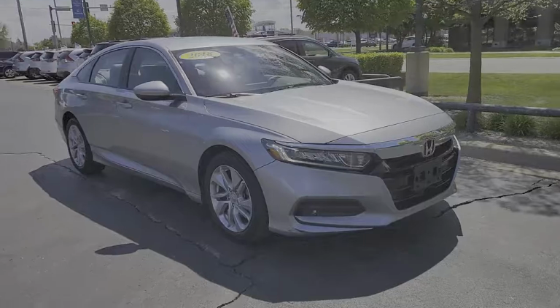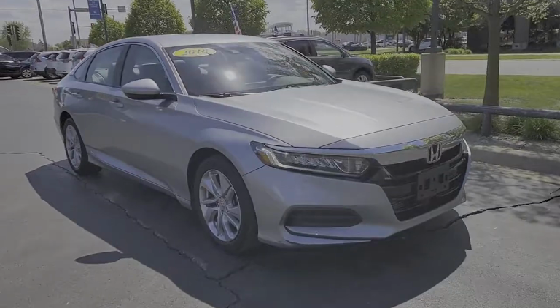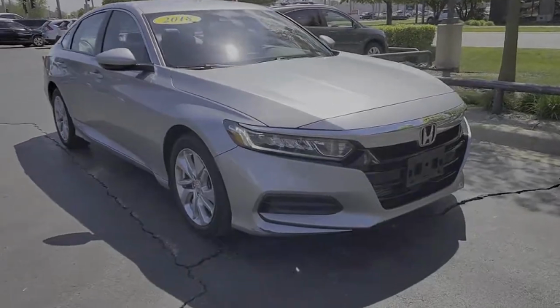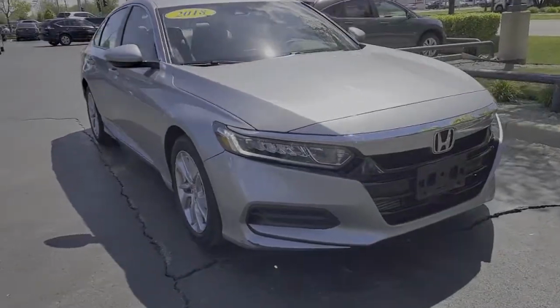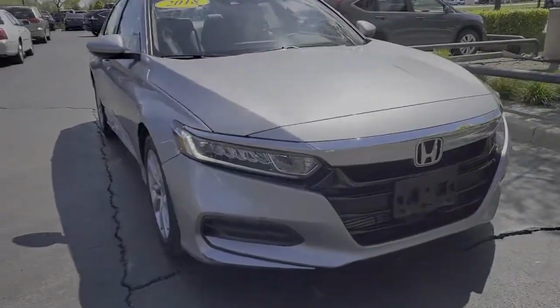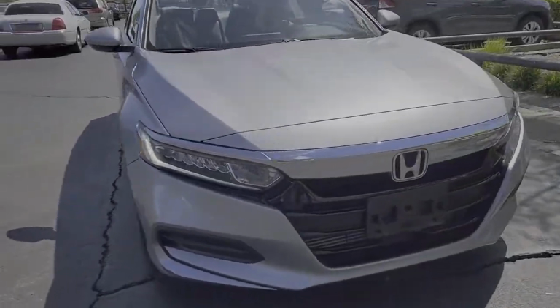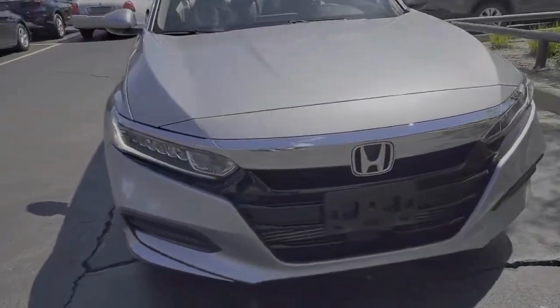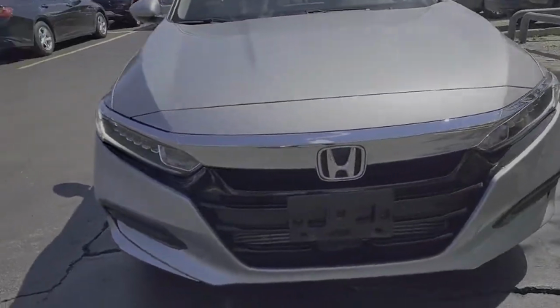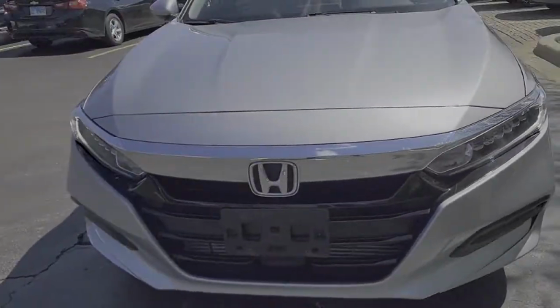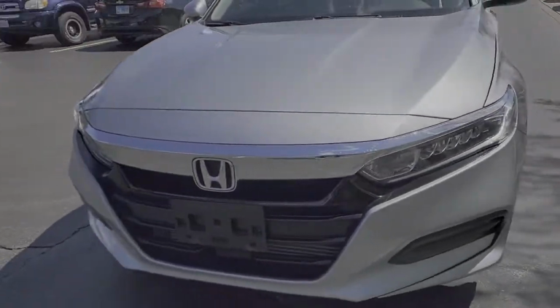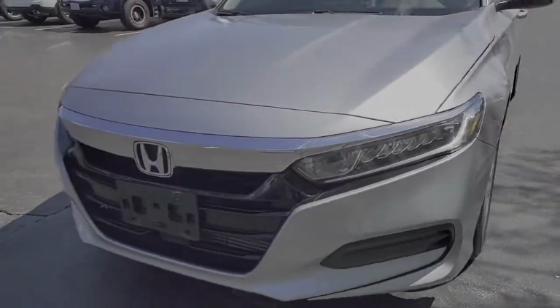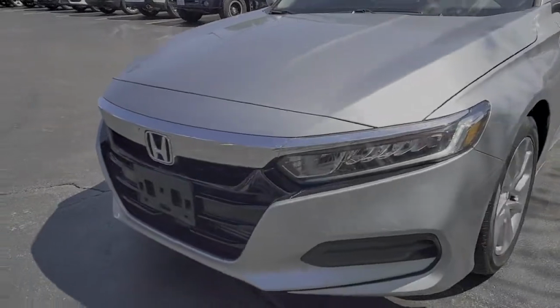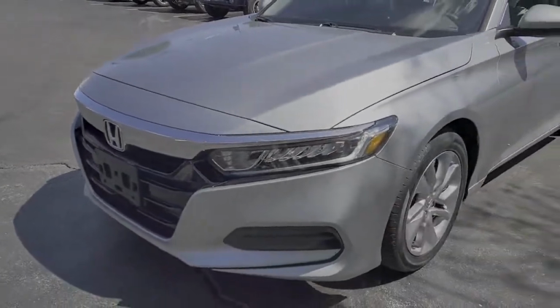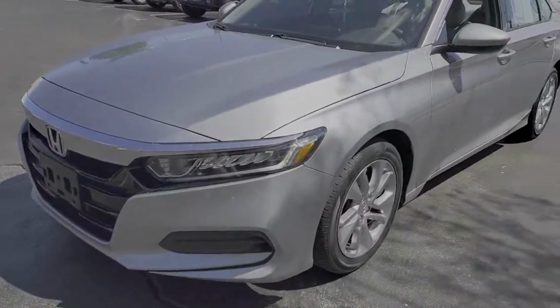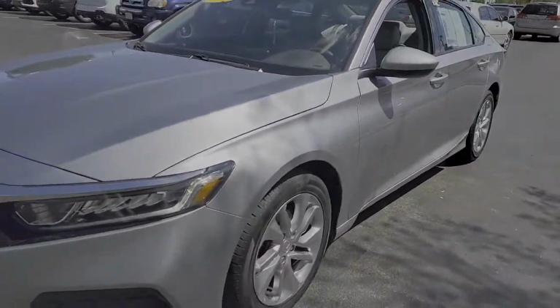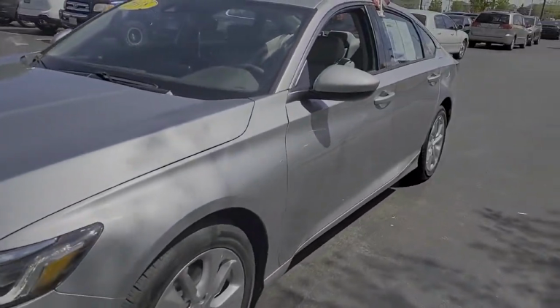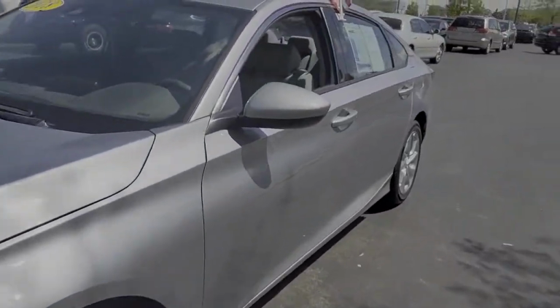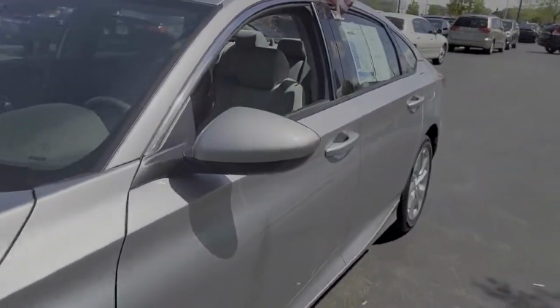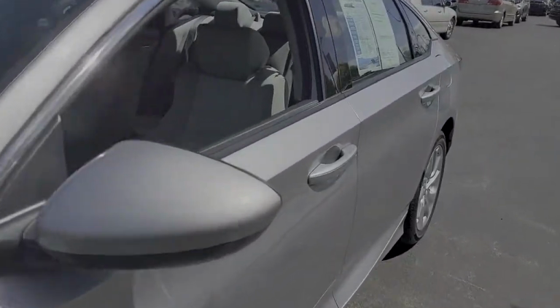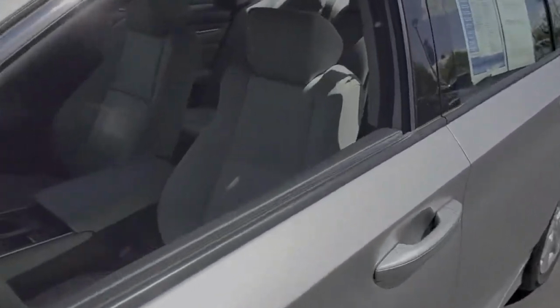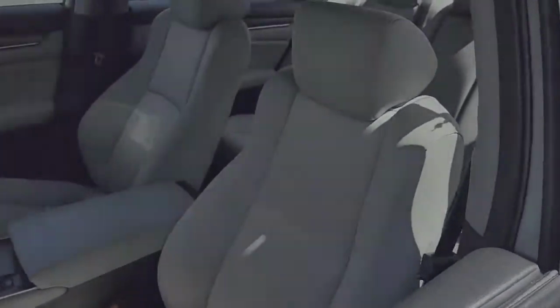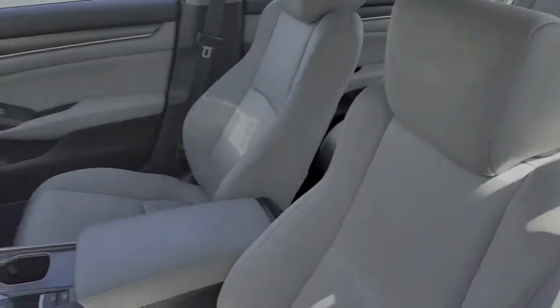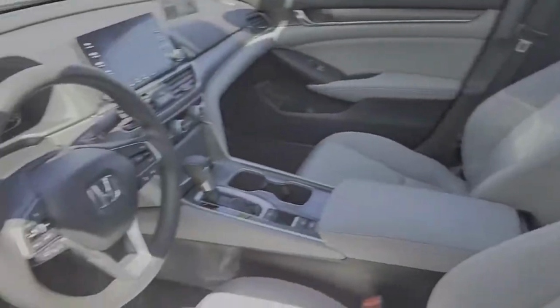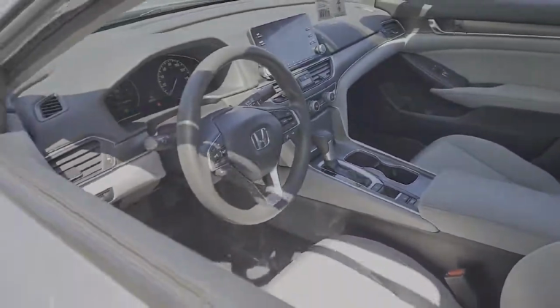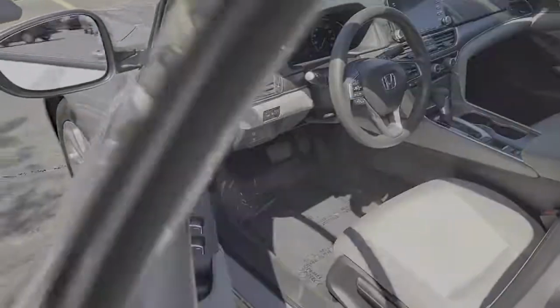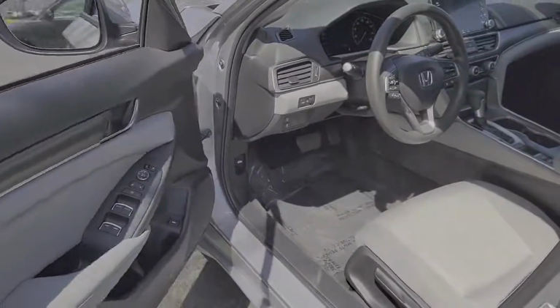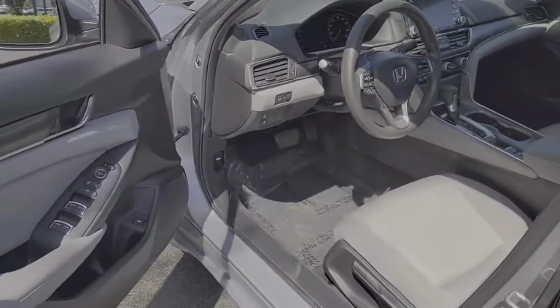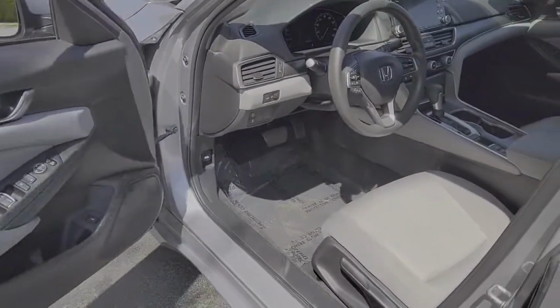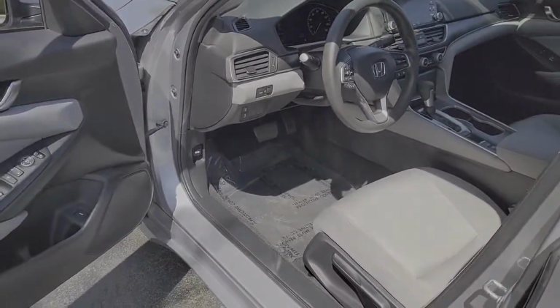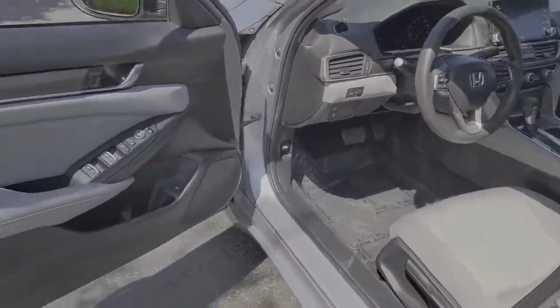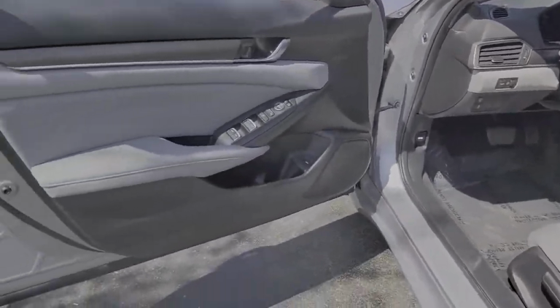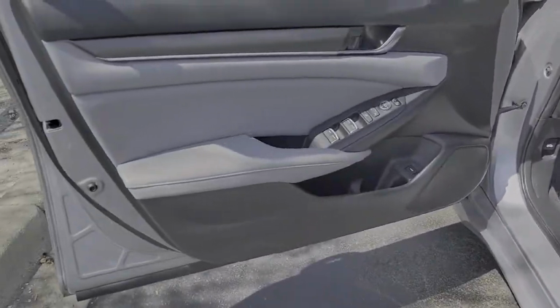Look no further than the 2018 Honda Accord. With less than 40,000 miles on the odometer, this vehicle stands out from the rest. Here's the Honda Accord, the iconic mid-sized sedan that sets the standard for others to follow.